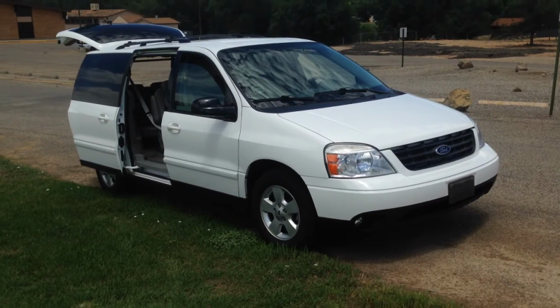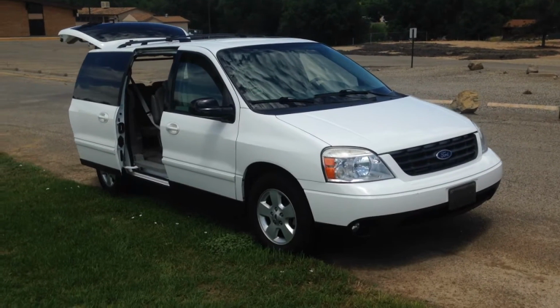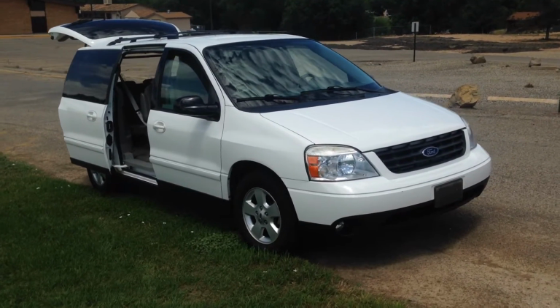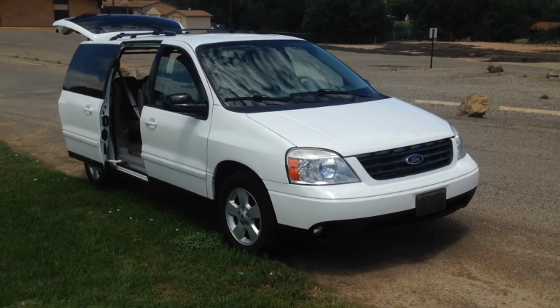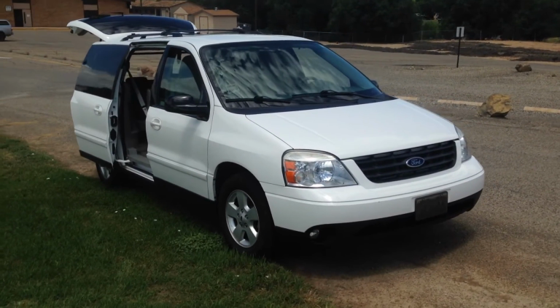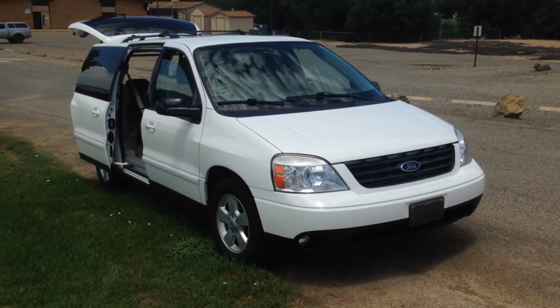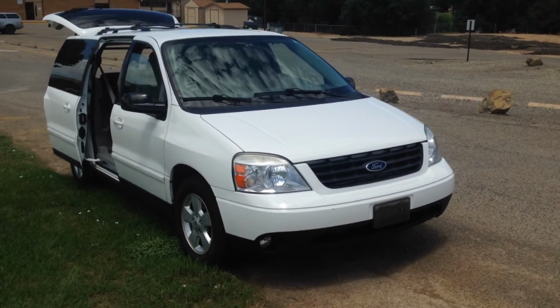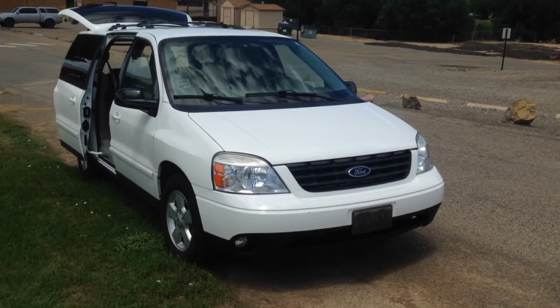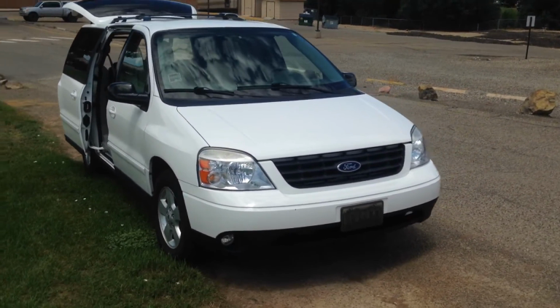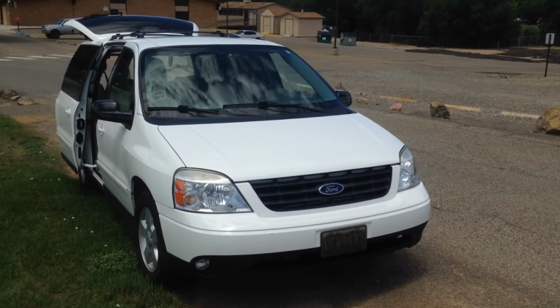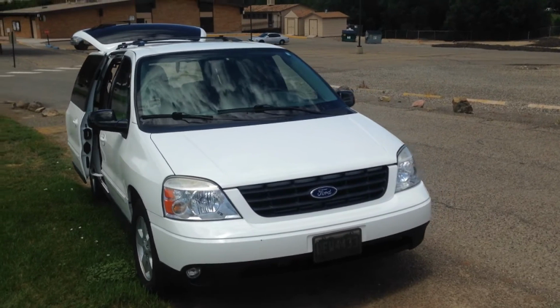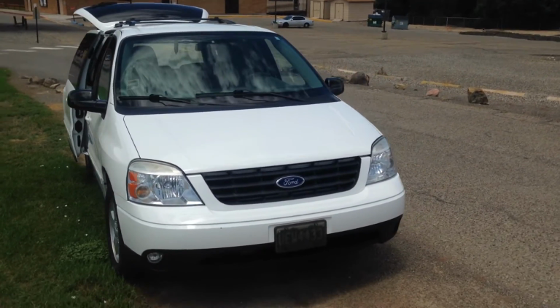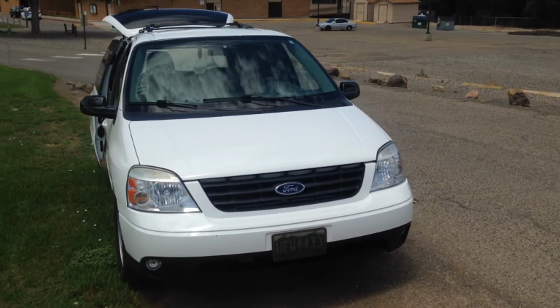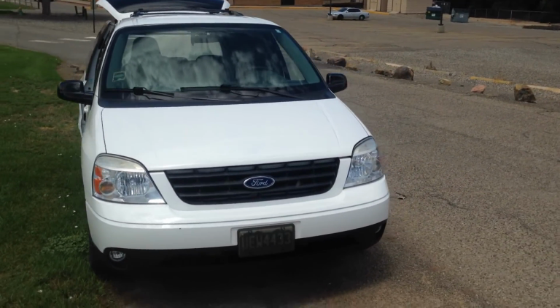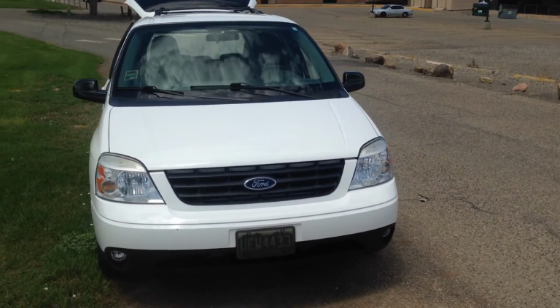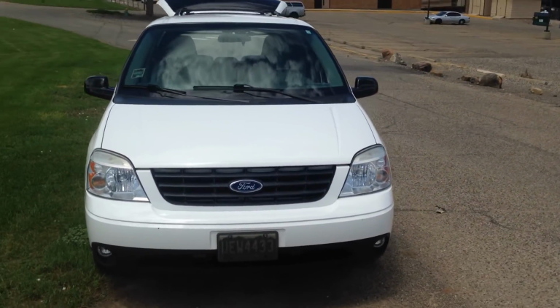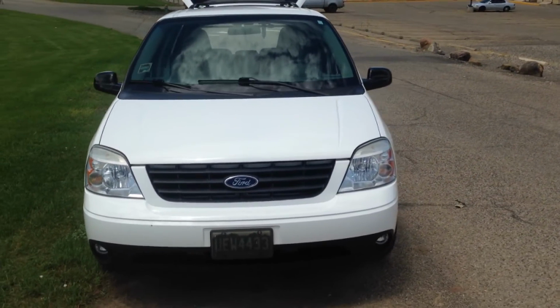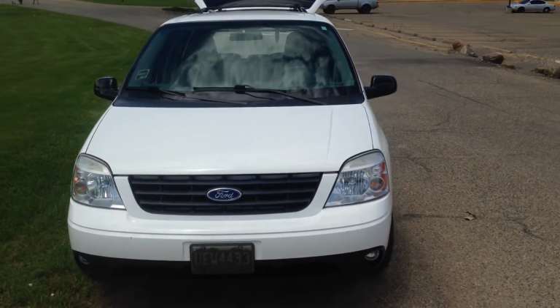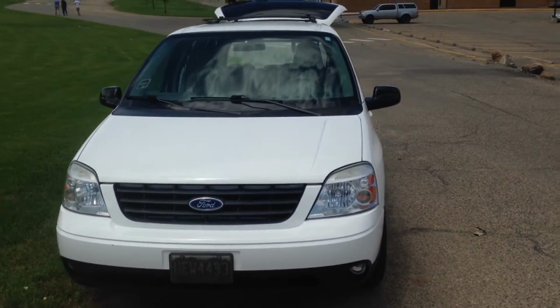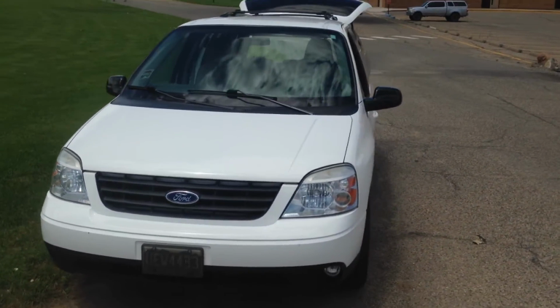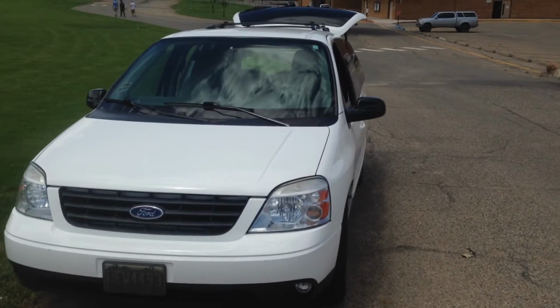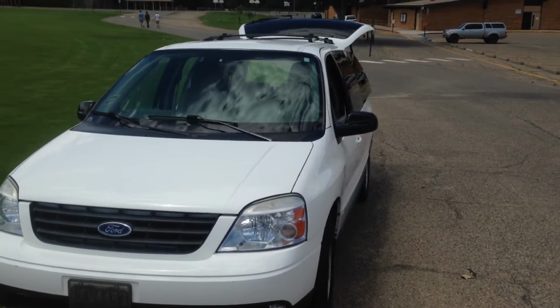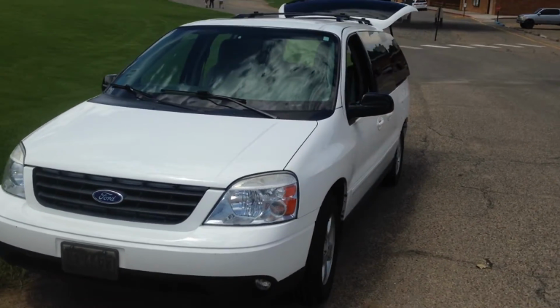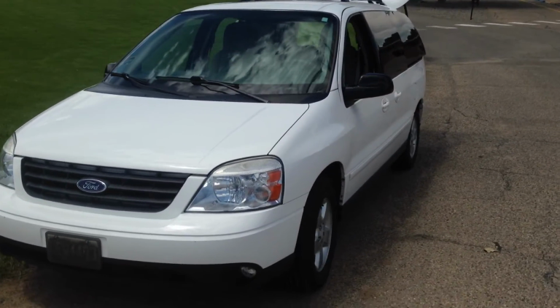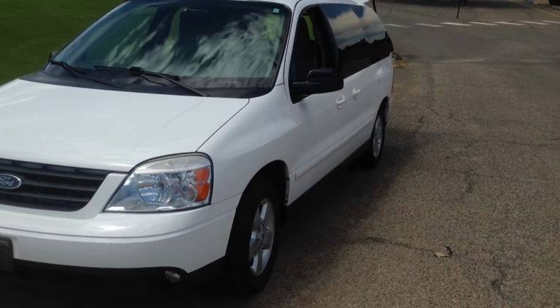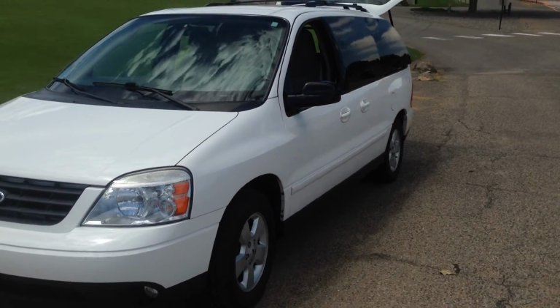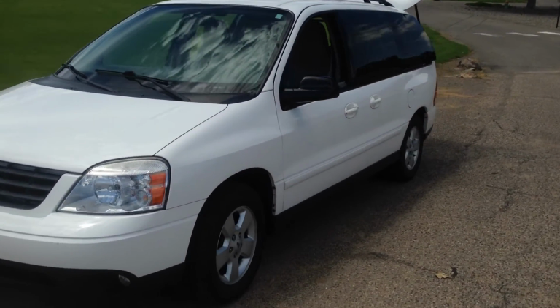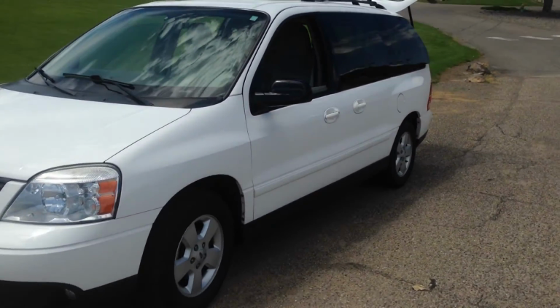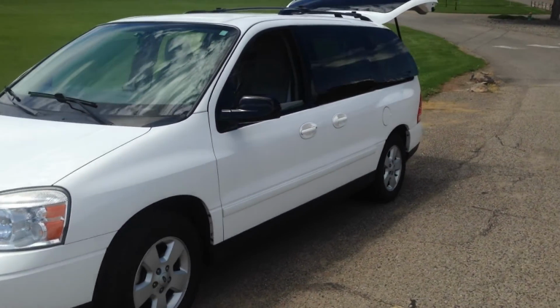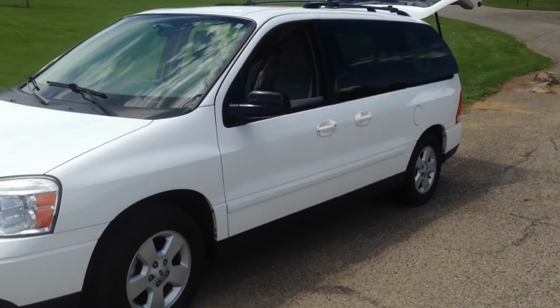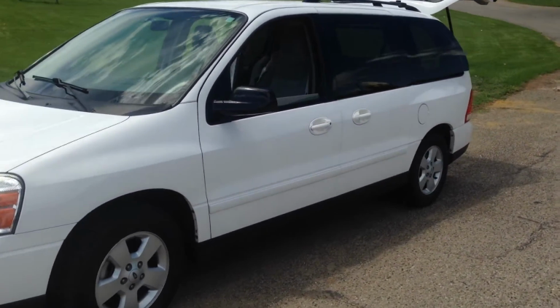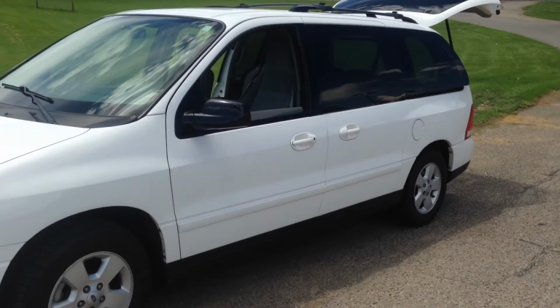This is the 2005 Ford Freestar. That'll be at our sale this coming Friday in the Vineyards. Local Western Slope Ford car, one owner, just turned 90,000 miles.